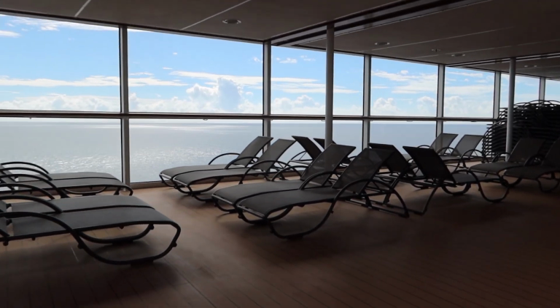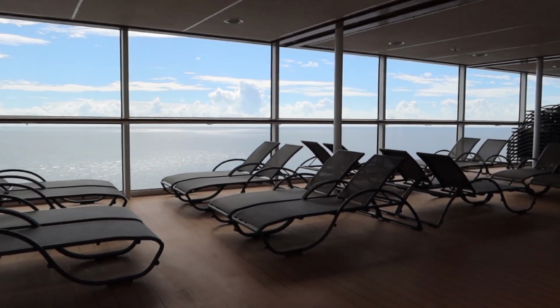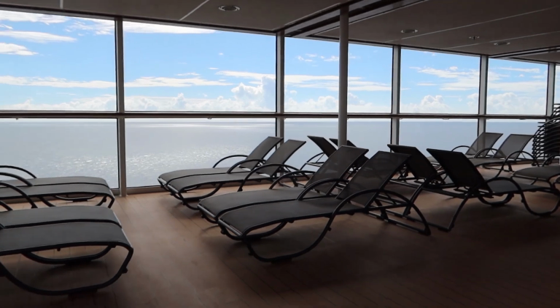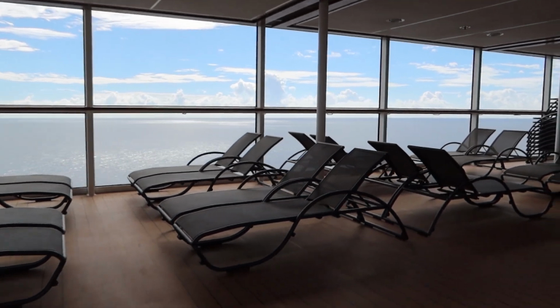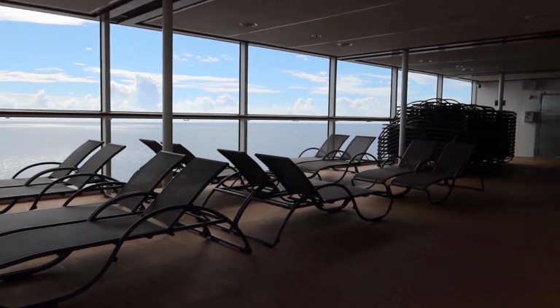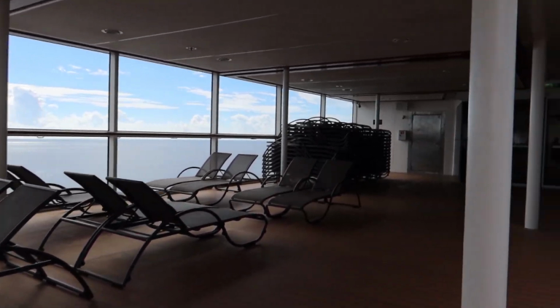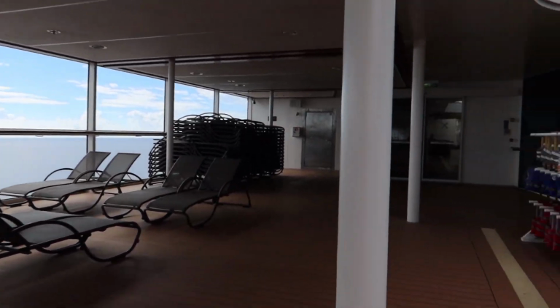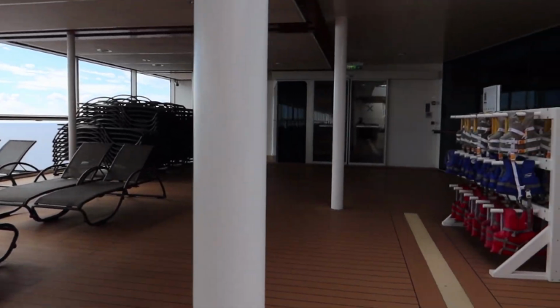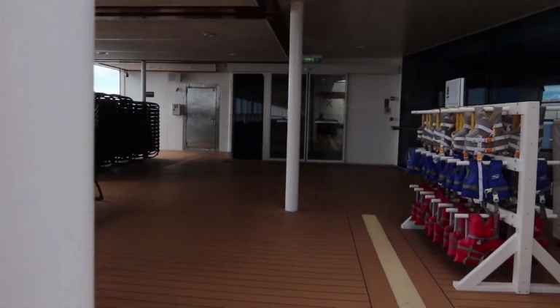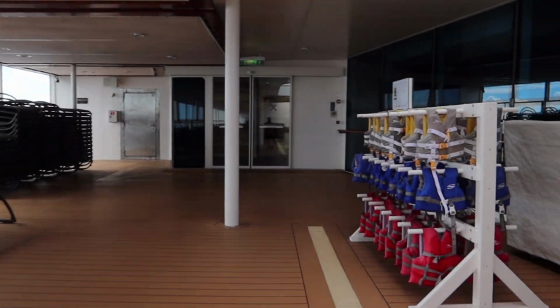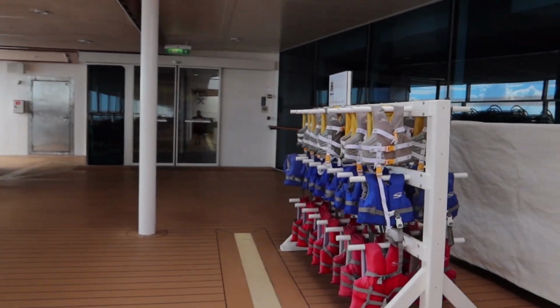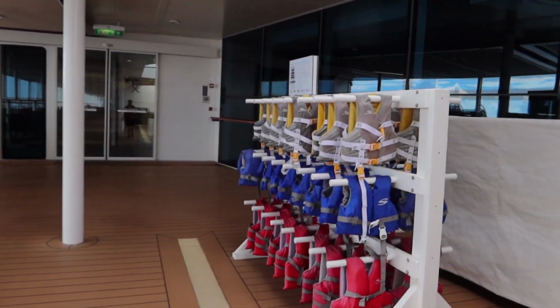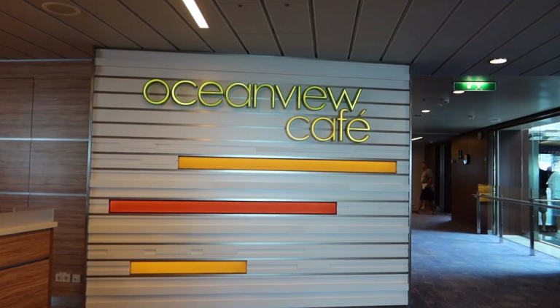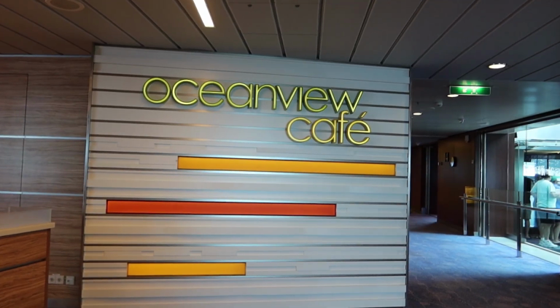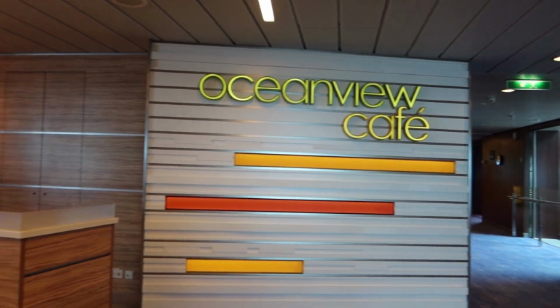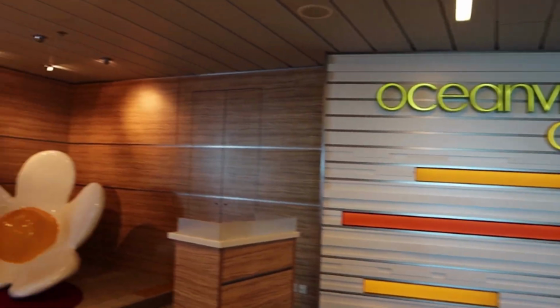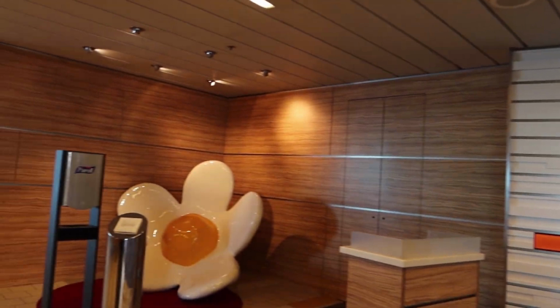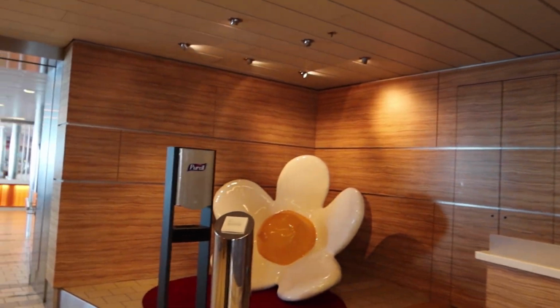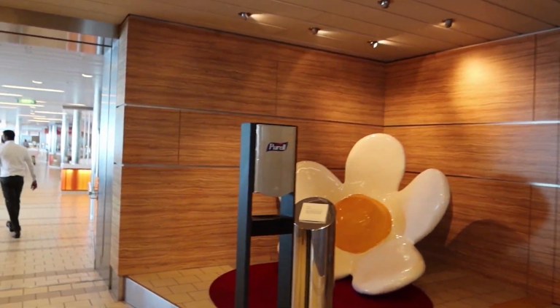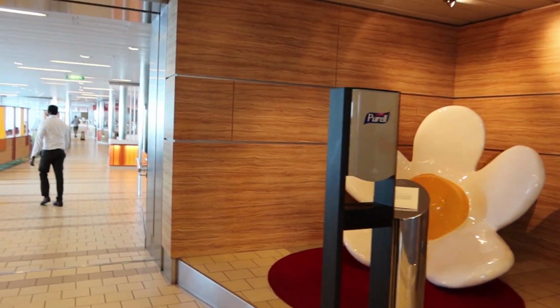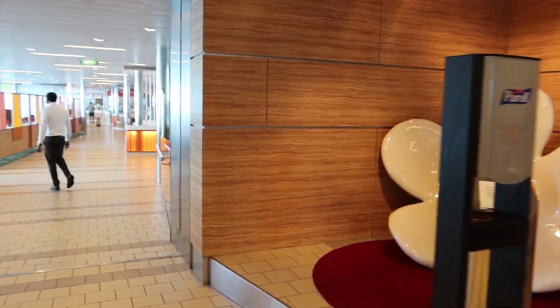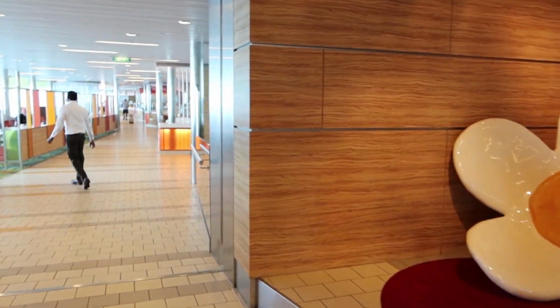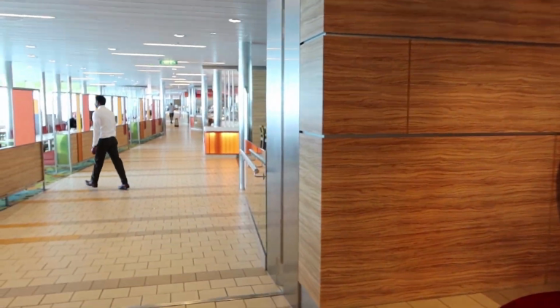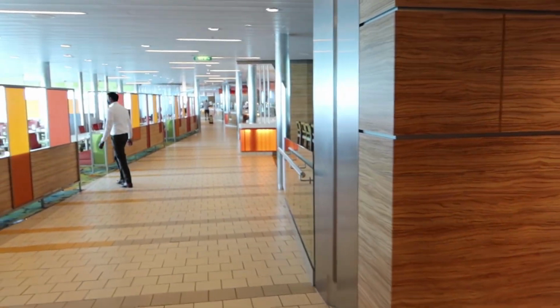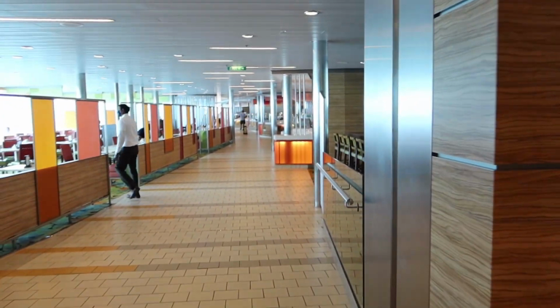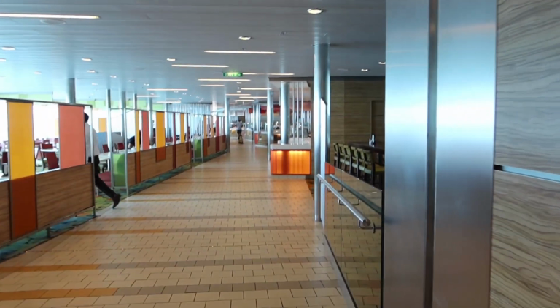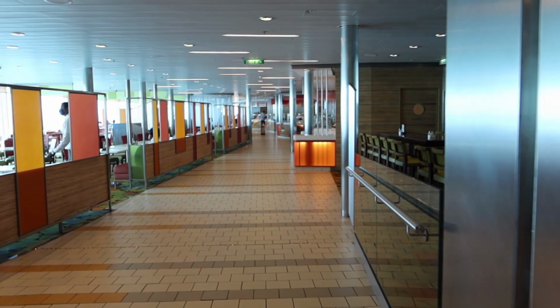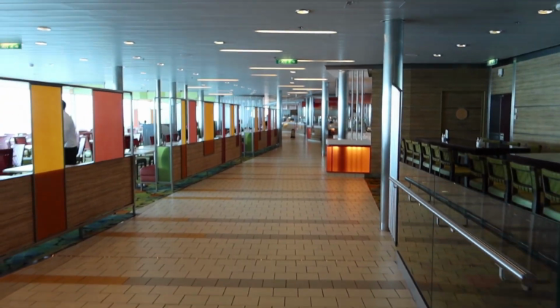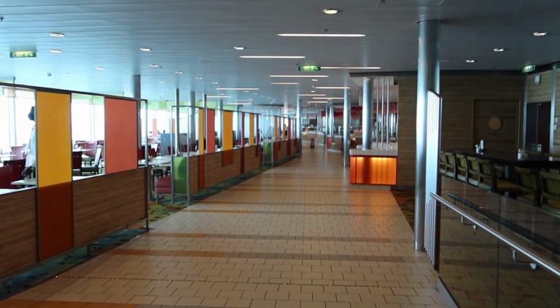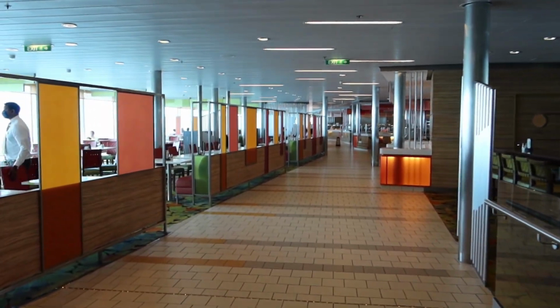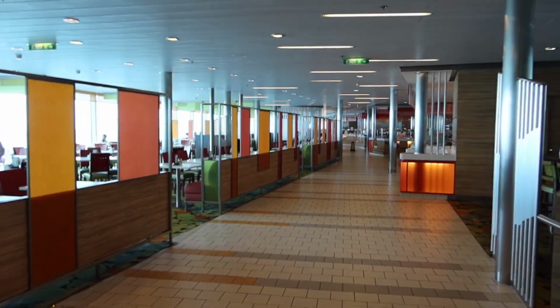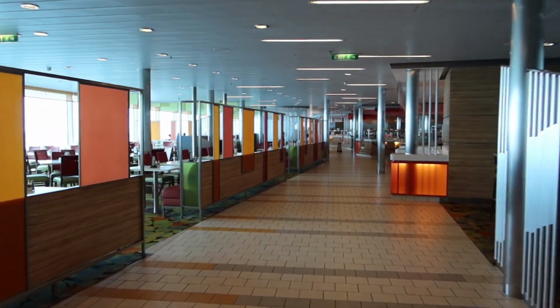Next we'll head back indoors. We actually like some of these loungers off to the side — it's kind of a nice place to watch the ocean go by. We also like the next deck up as well.